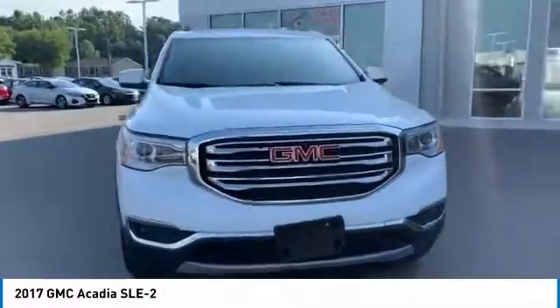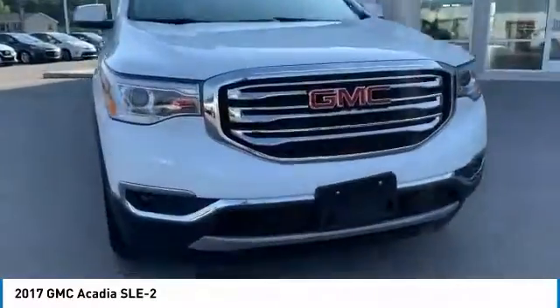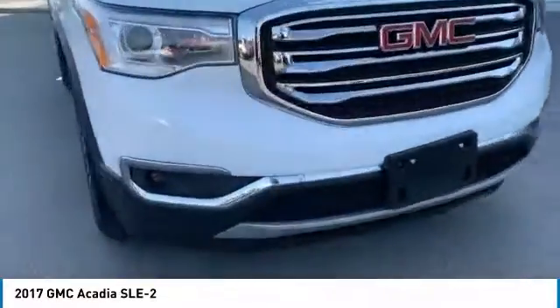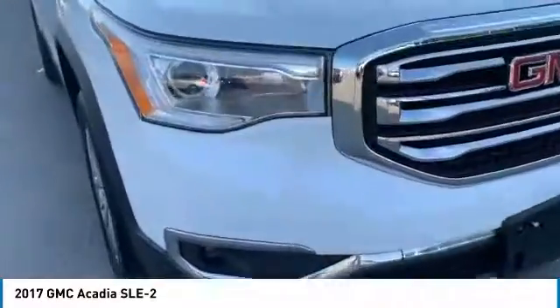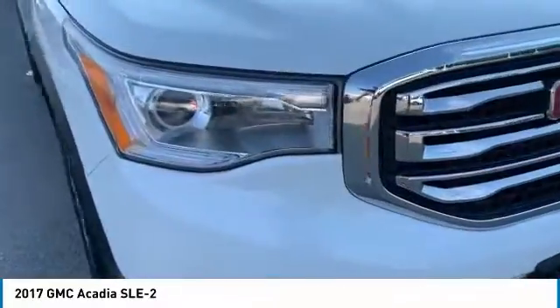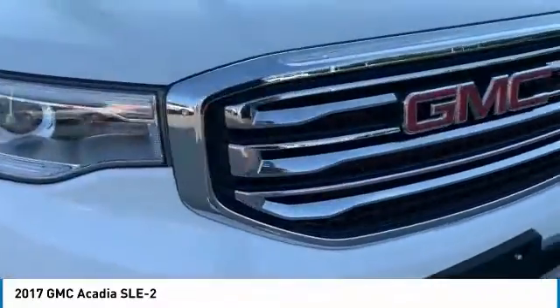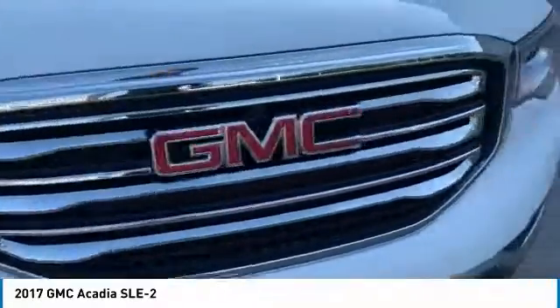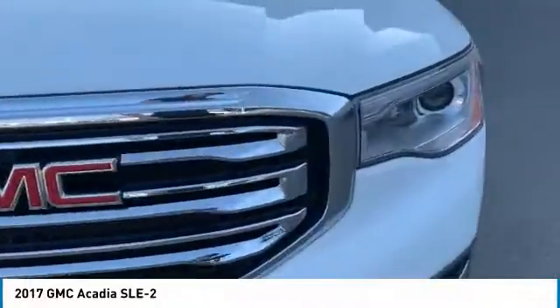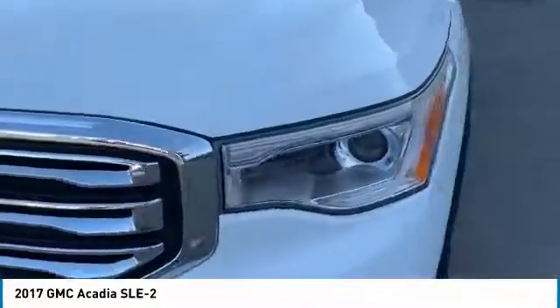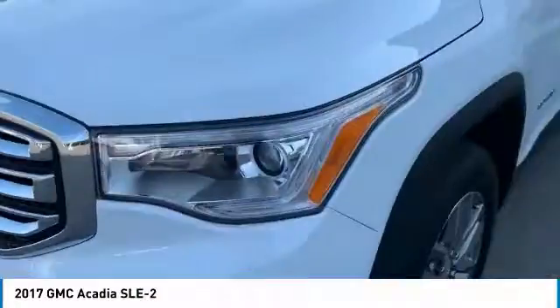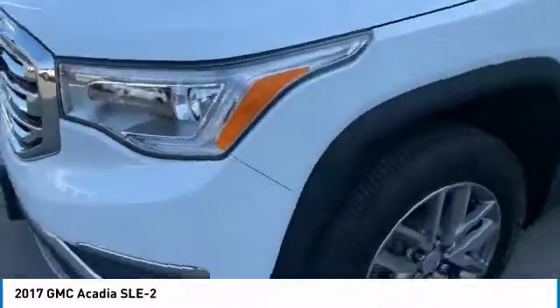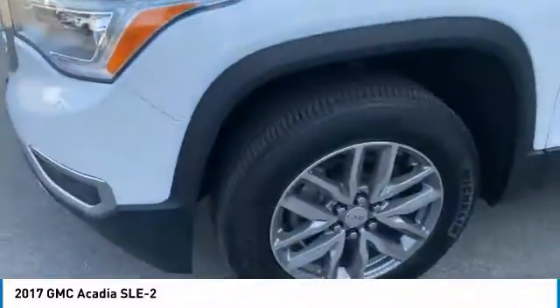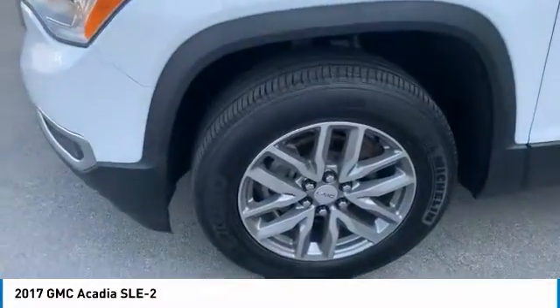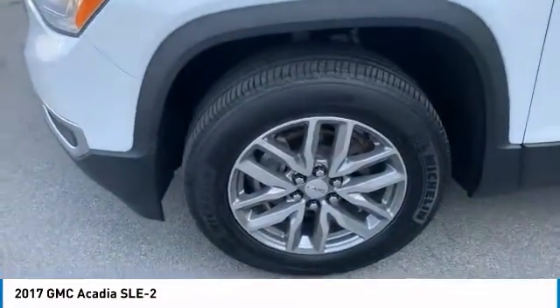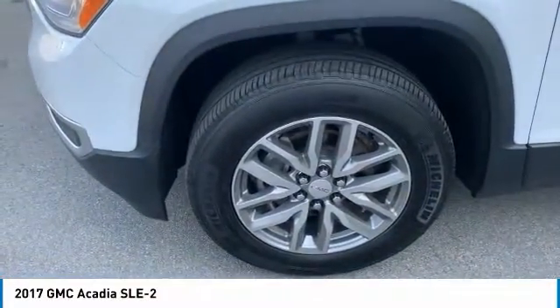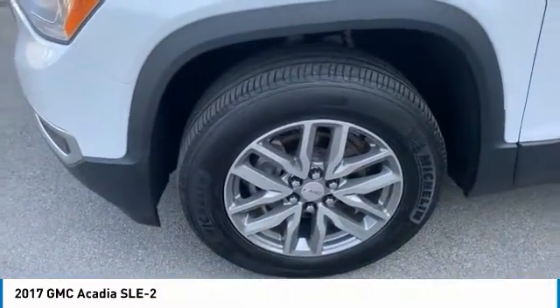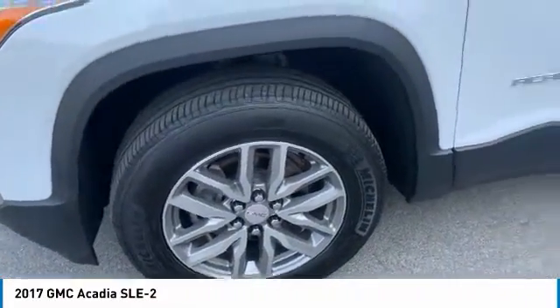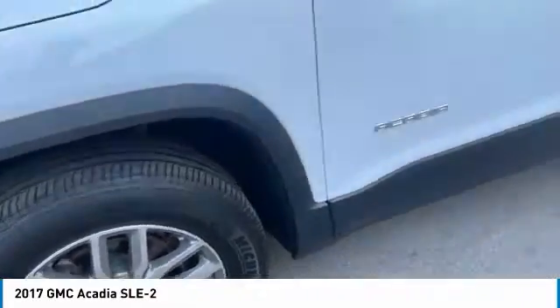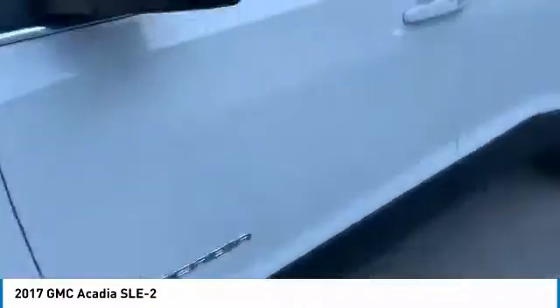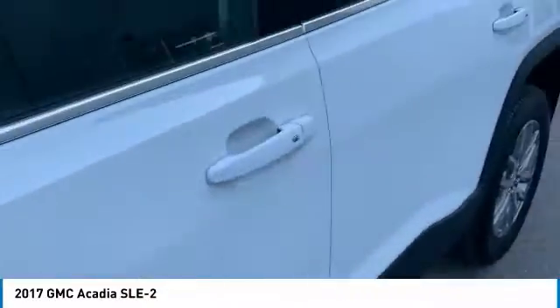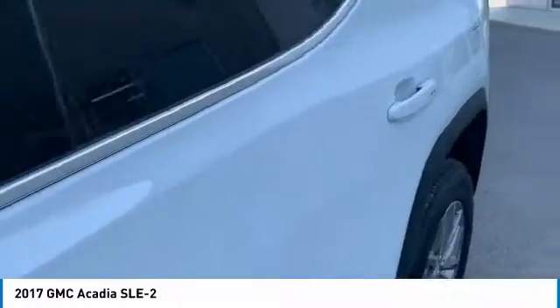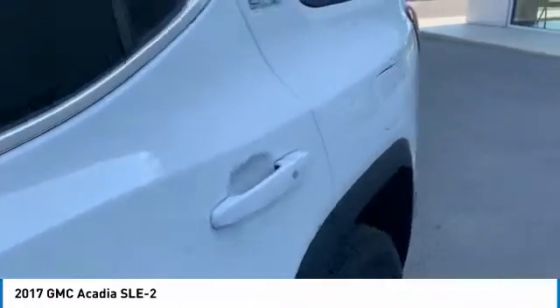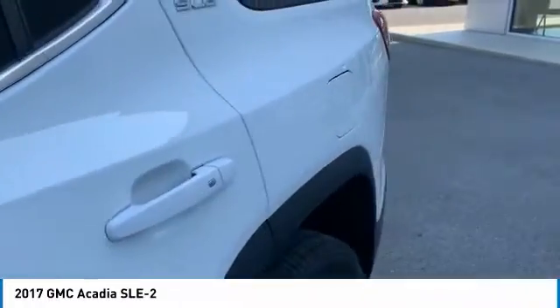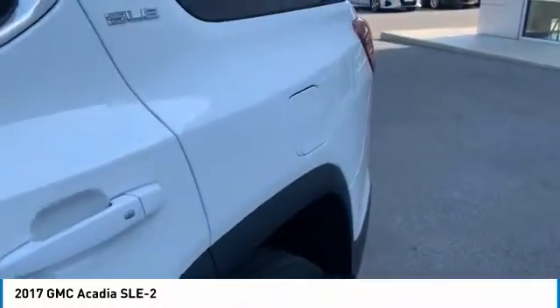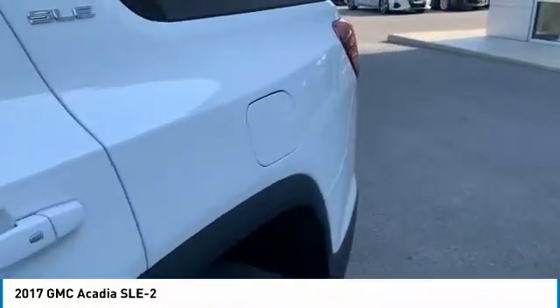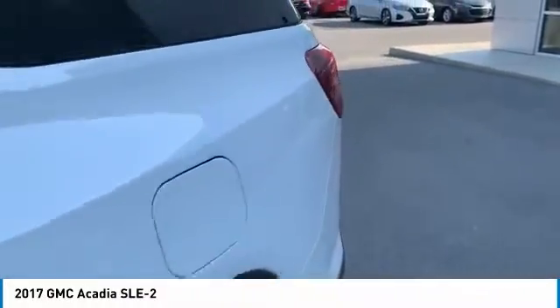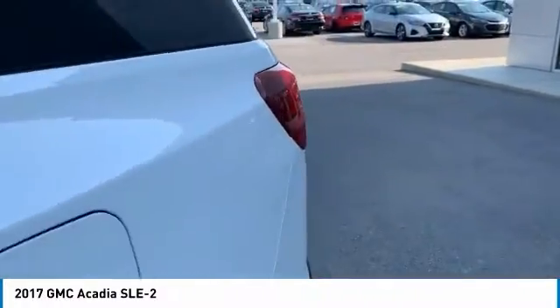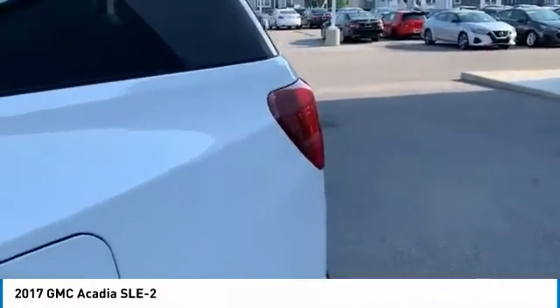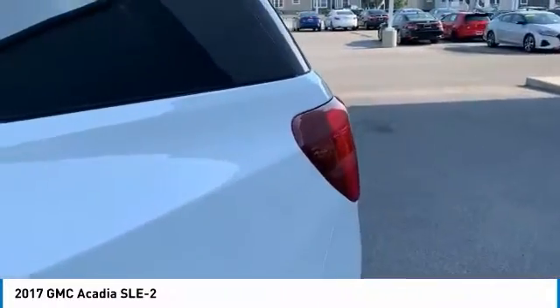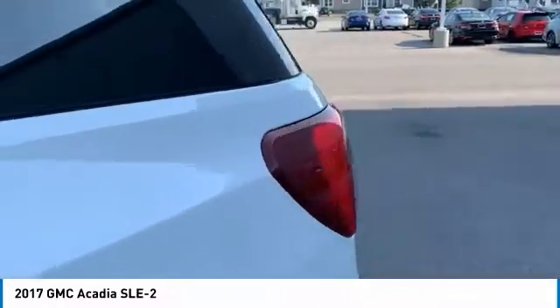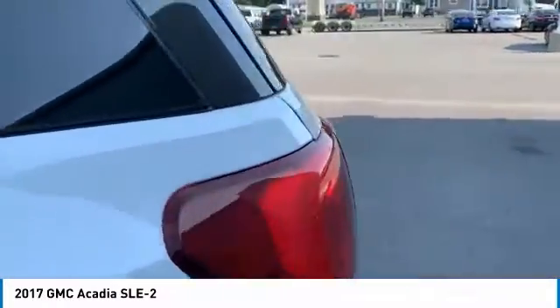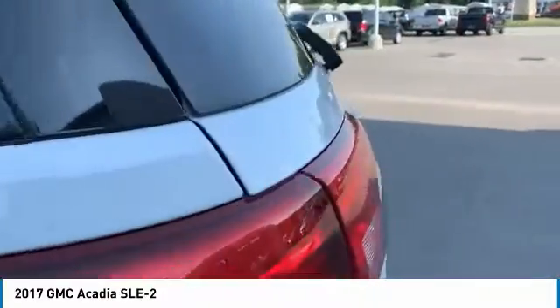Here are some of this vehicle's great options: tire pressure monitoring system, remote engine start, roof rails, active grille shutters, traction control, stability control, roll stability control, remote keyless entry, fog lights, ambient lighting.